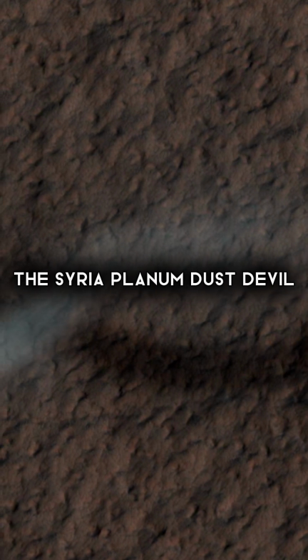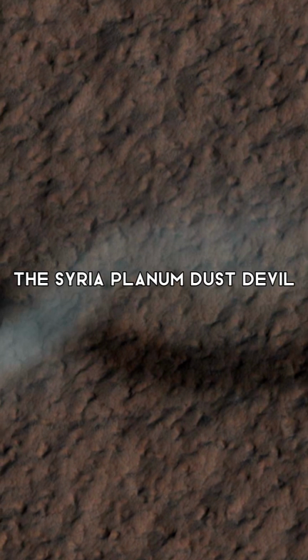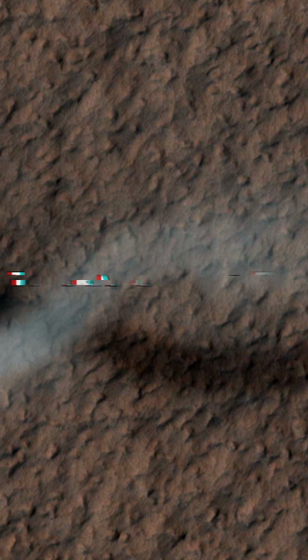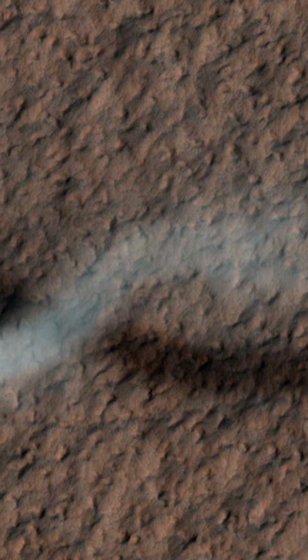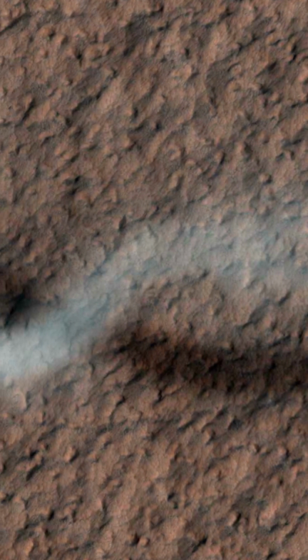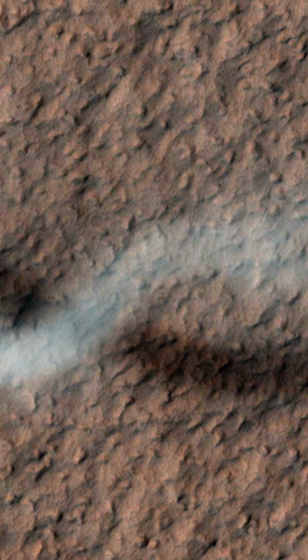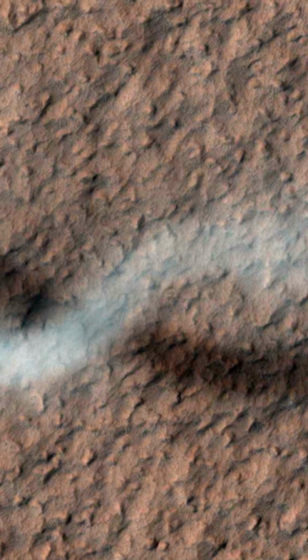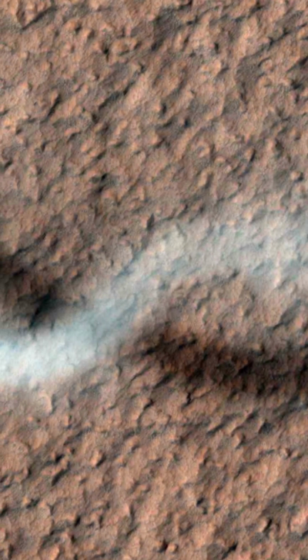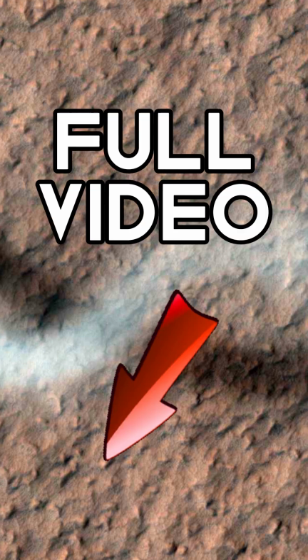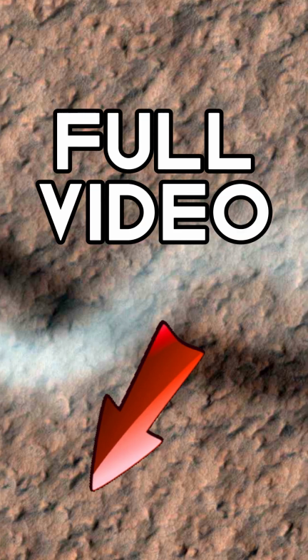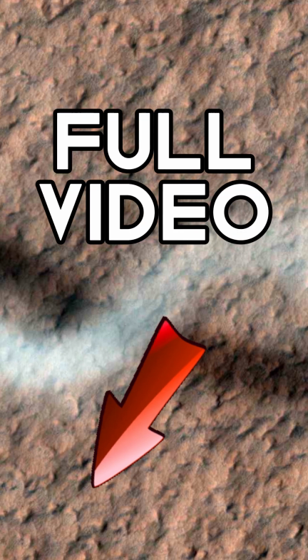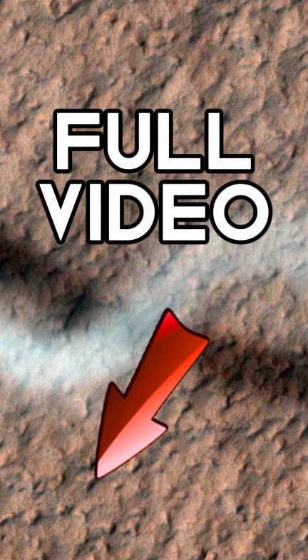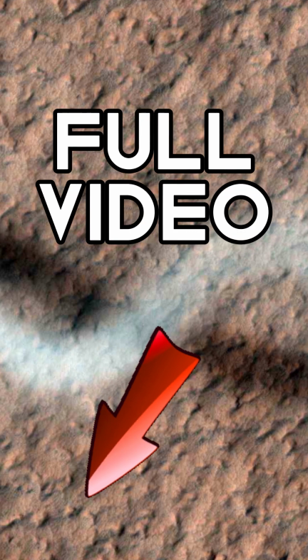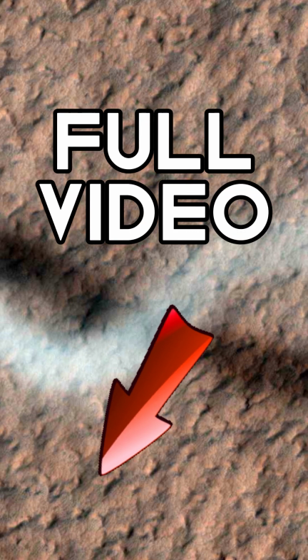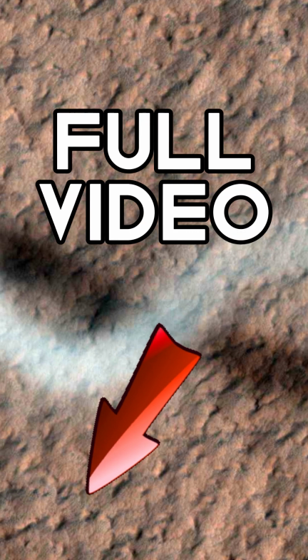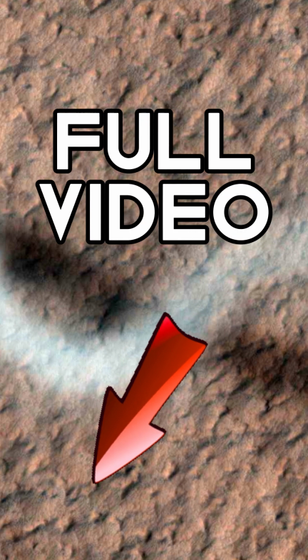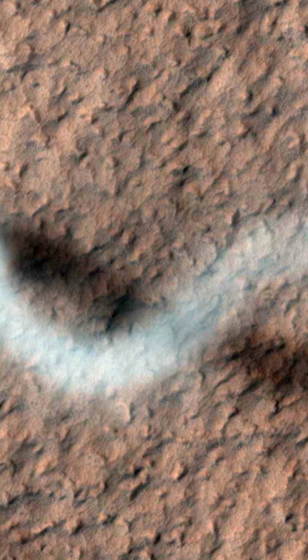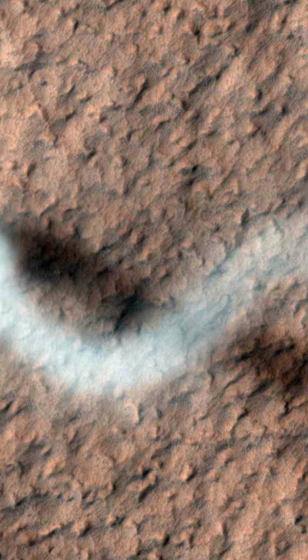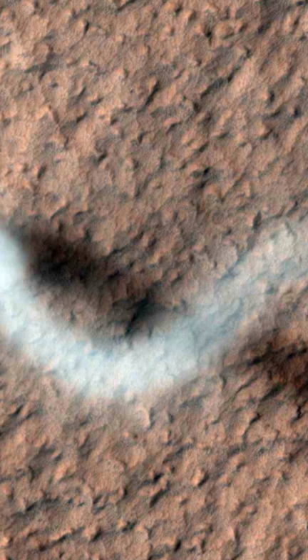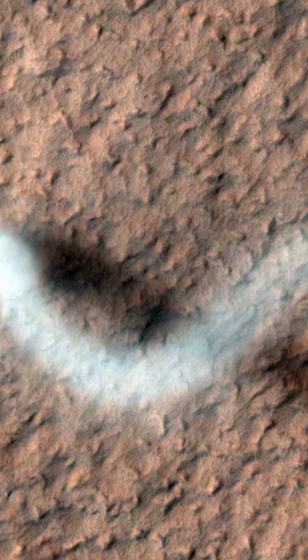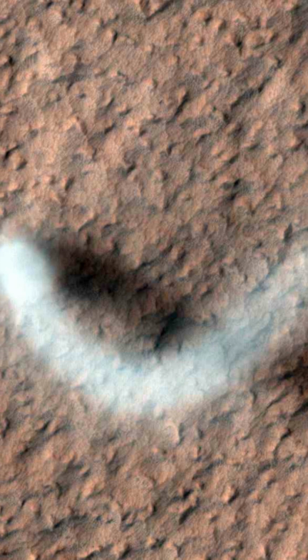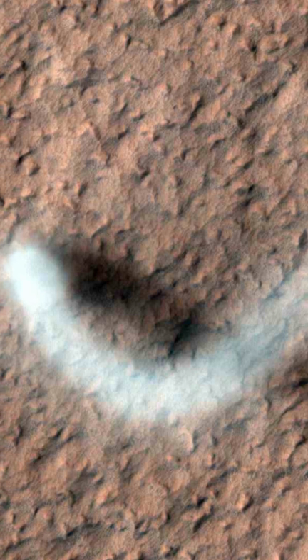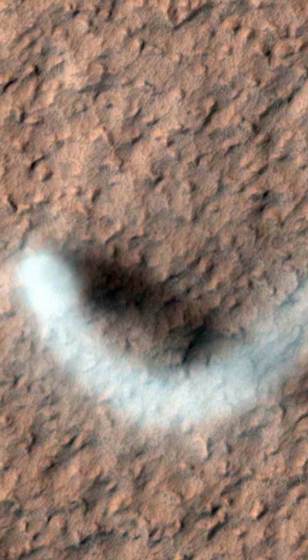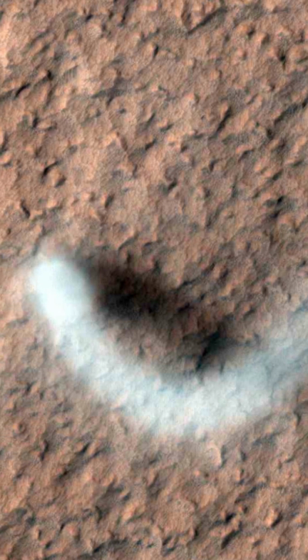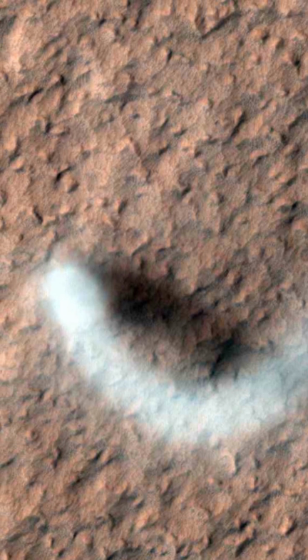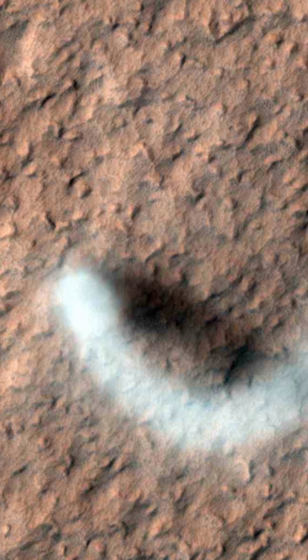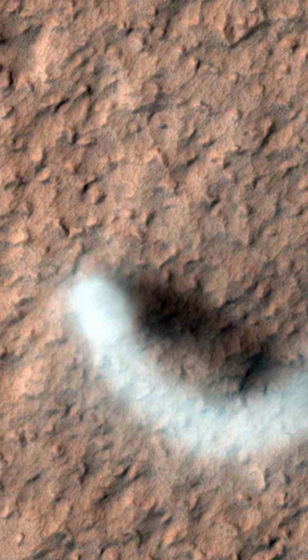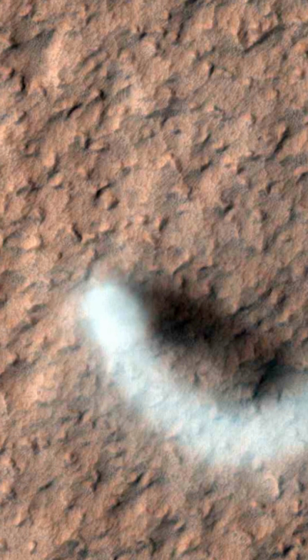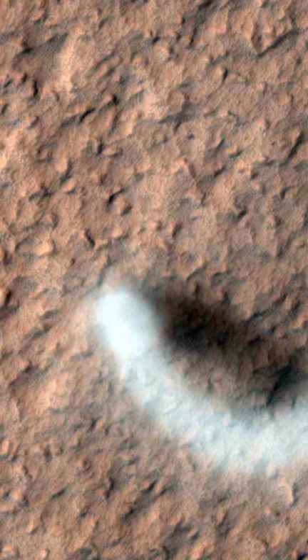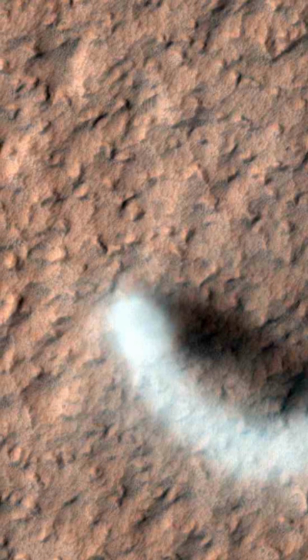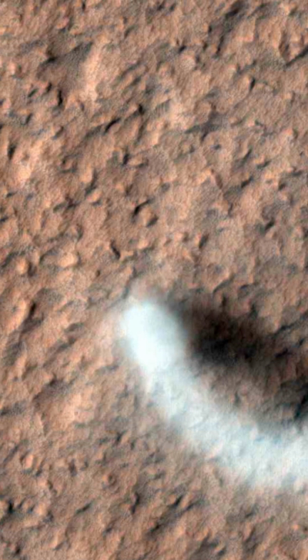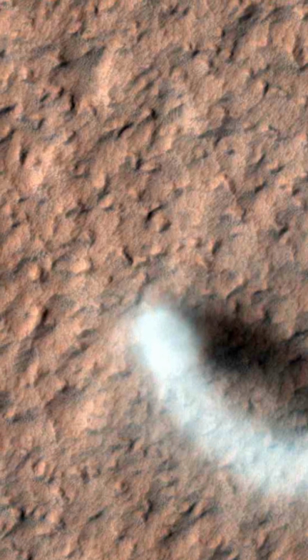NASA recently used its powerful high-resolution imaging experiment, more commonly known as the HiRISE camera on board the Mars Reconnaissance Orbiter, to take a breathtaking image of a dust devil traversing Syria Planum on Mars.